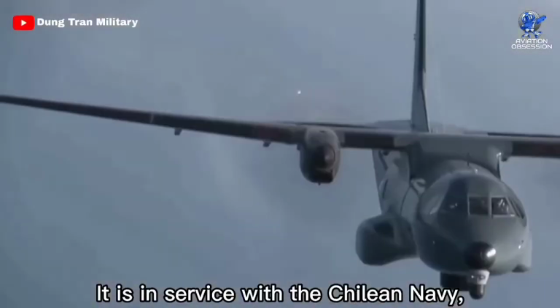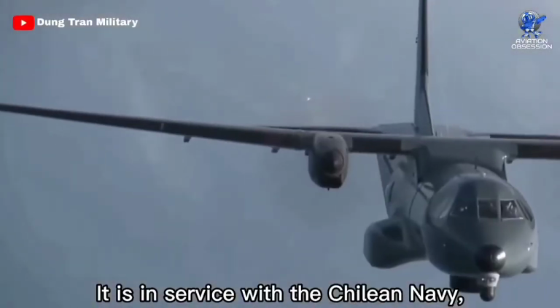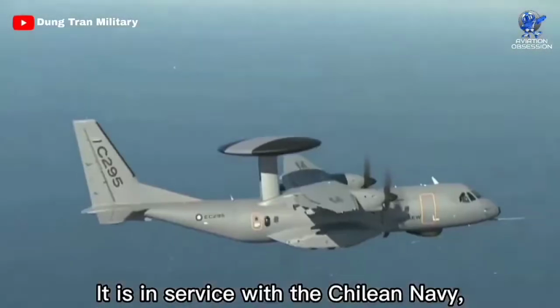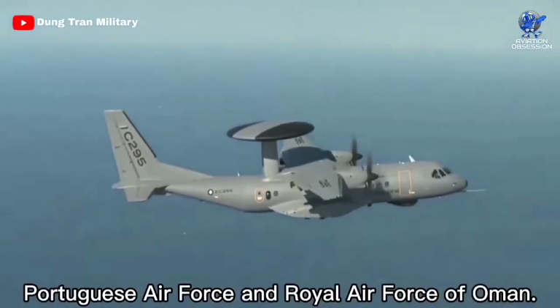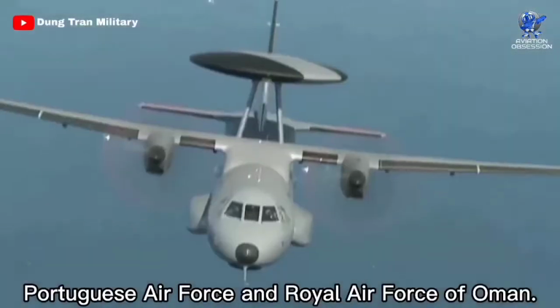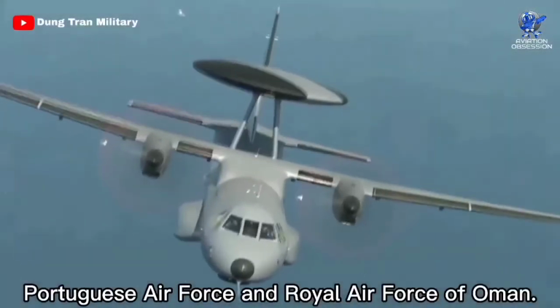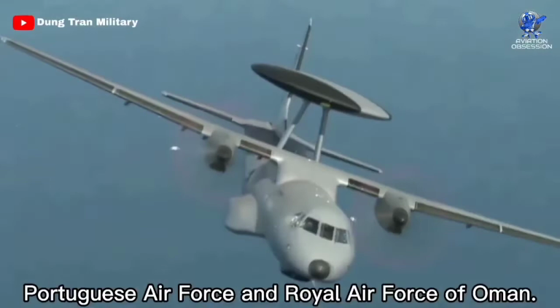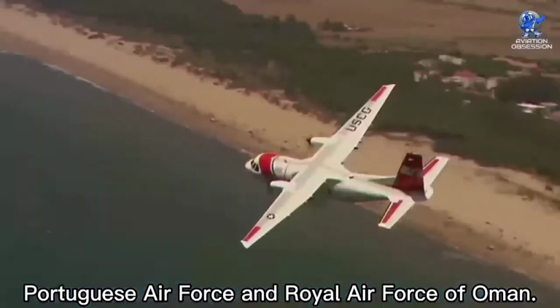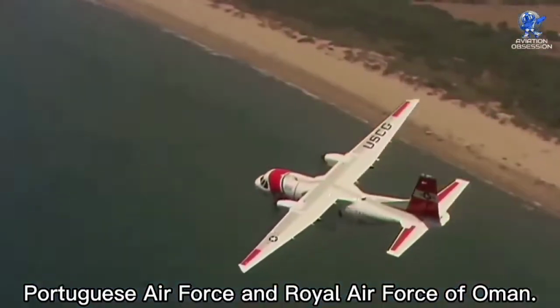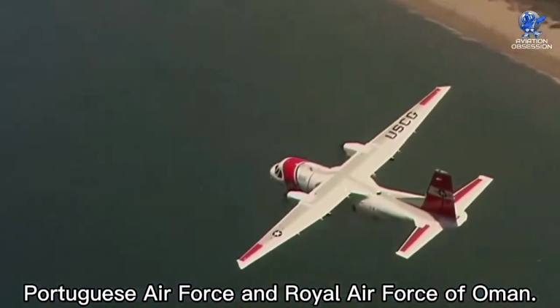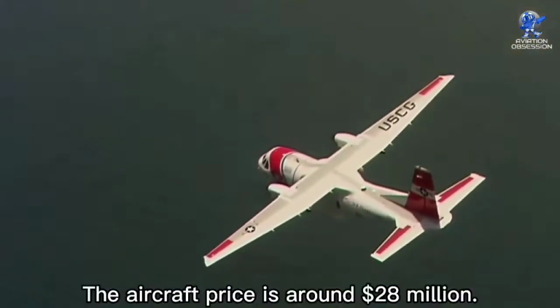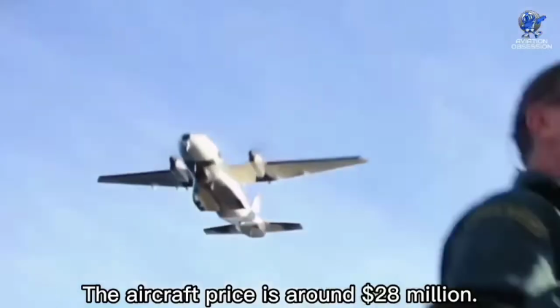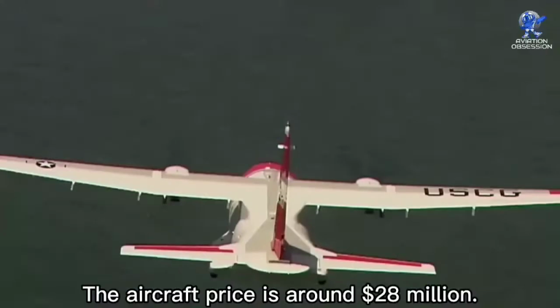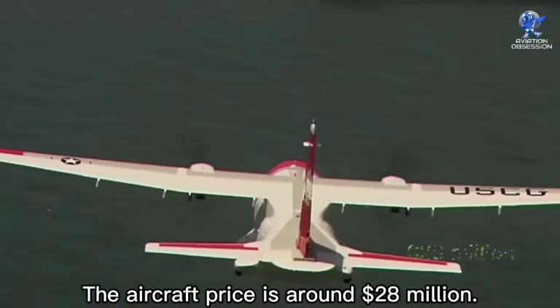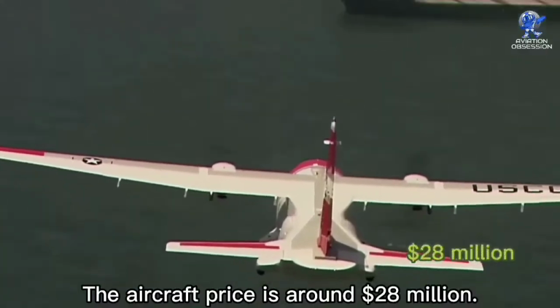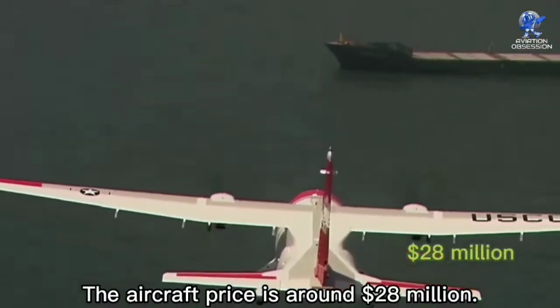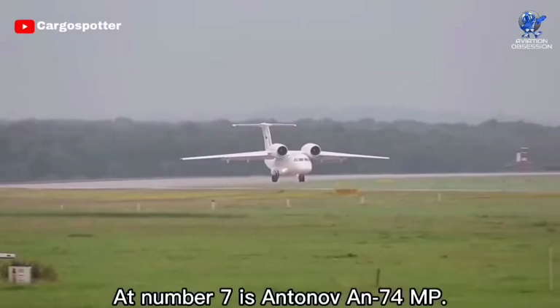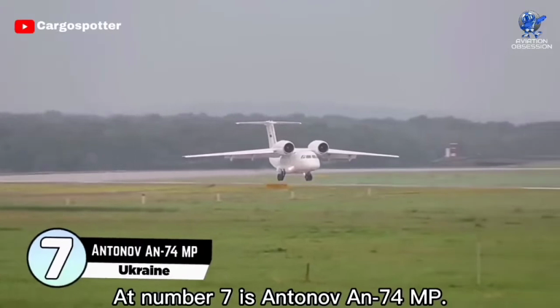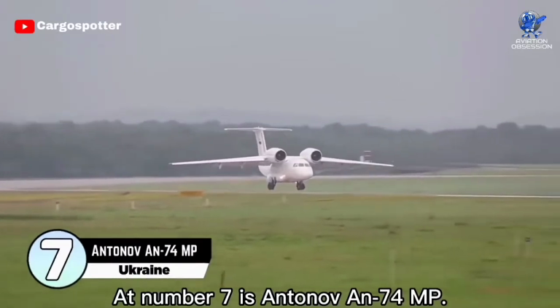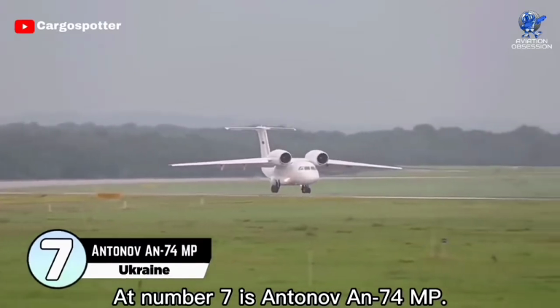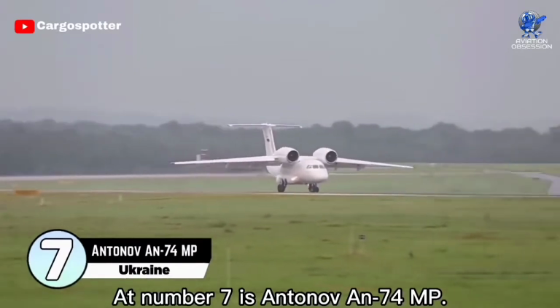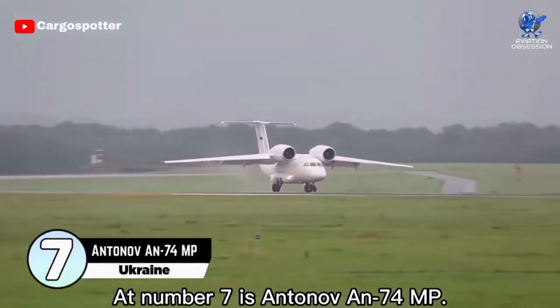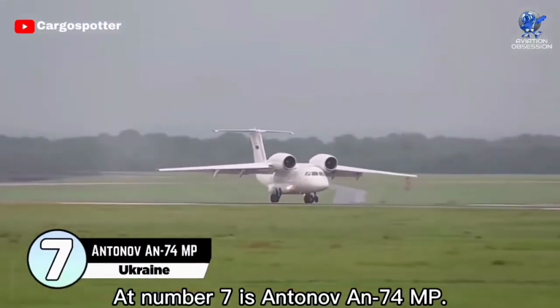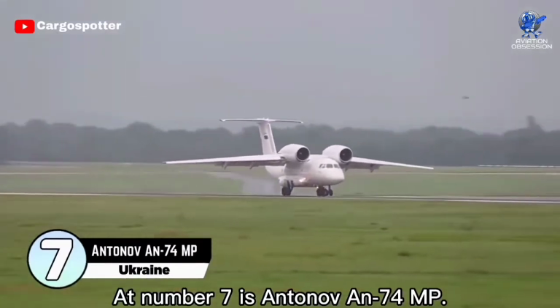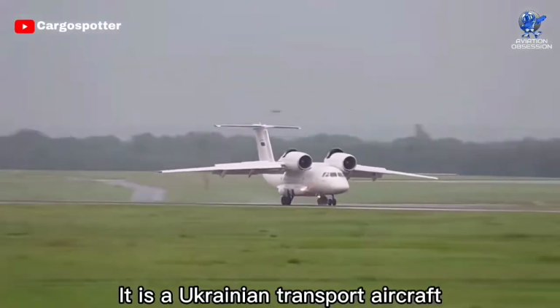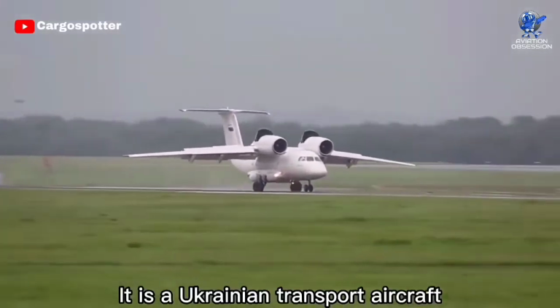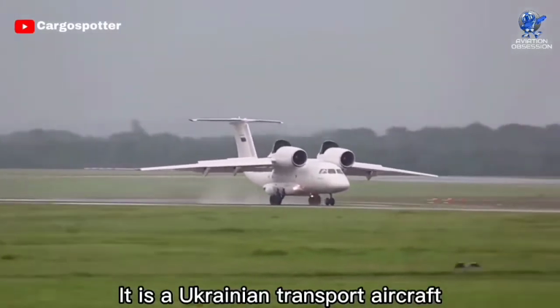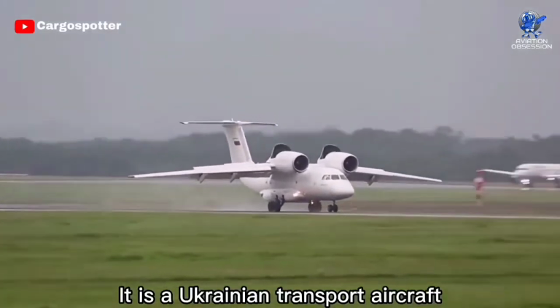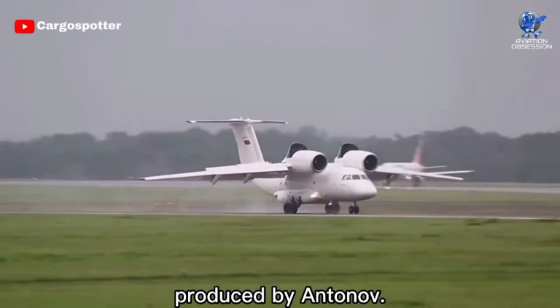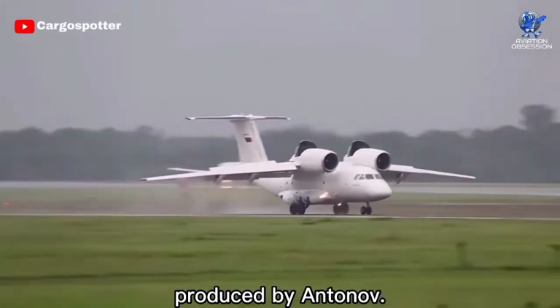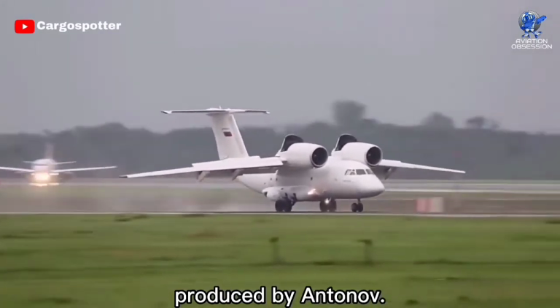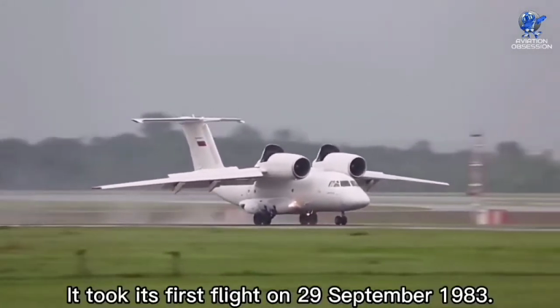It is in service with the Chilean Navy, Portuguese Air Force, and Royal Air Force of Oman. The aircraft price is around 28 million dollars. At number seven is the Antonov AN-74MP, a Ukrainian transport aircraft produced by Antonov. It took its first flight on 29 September 1983.